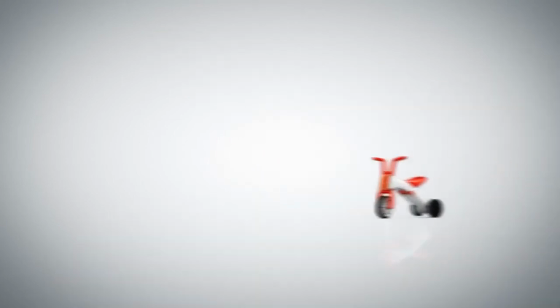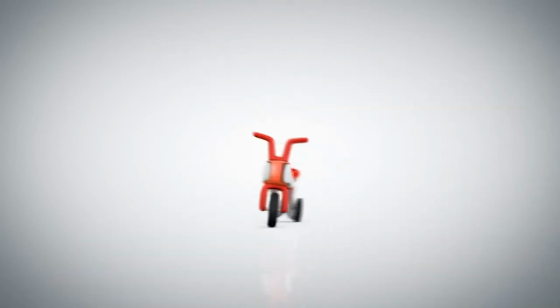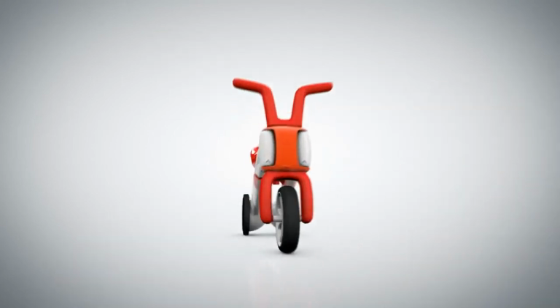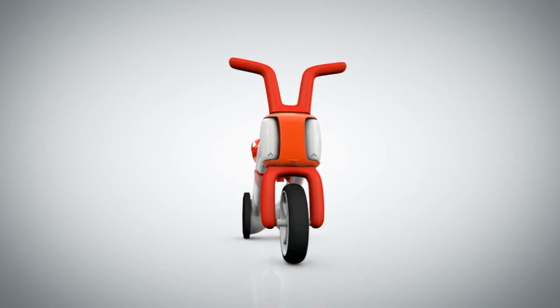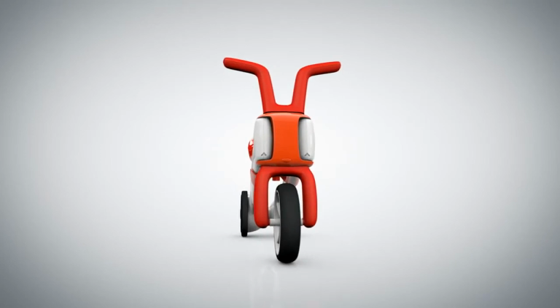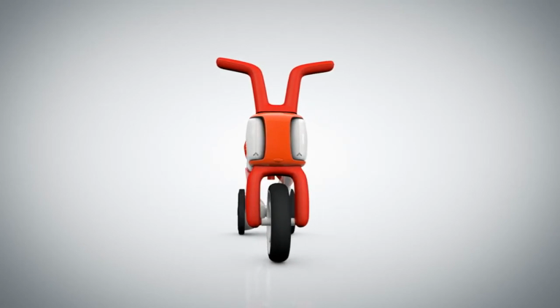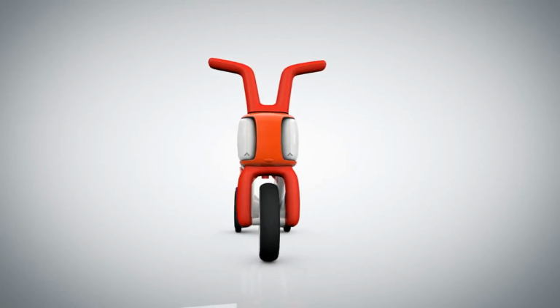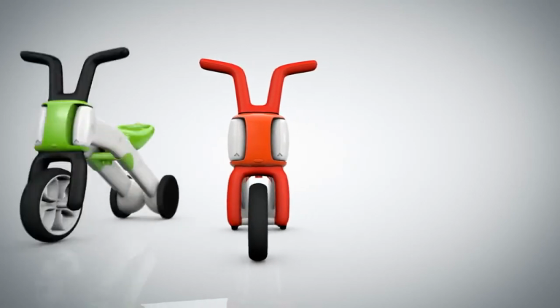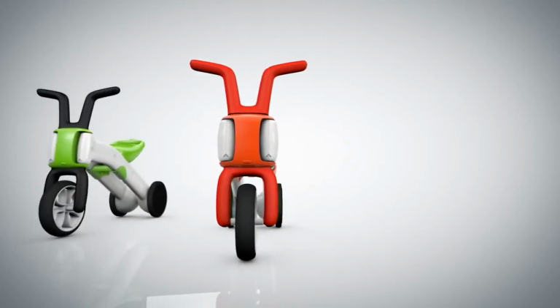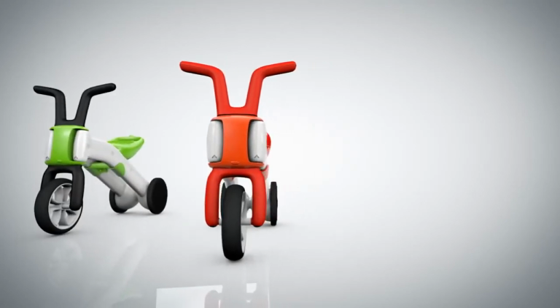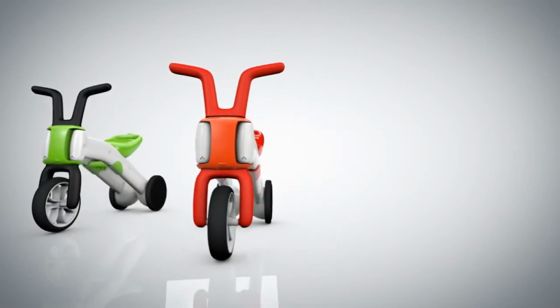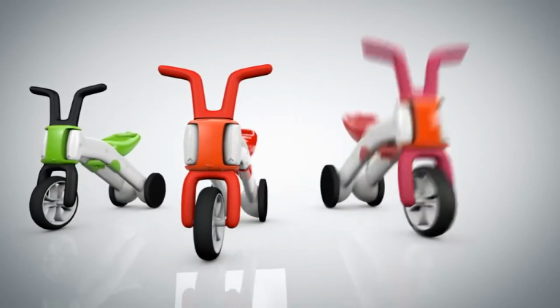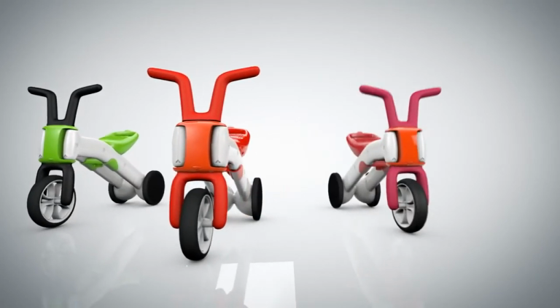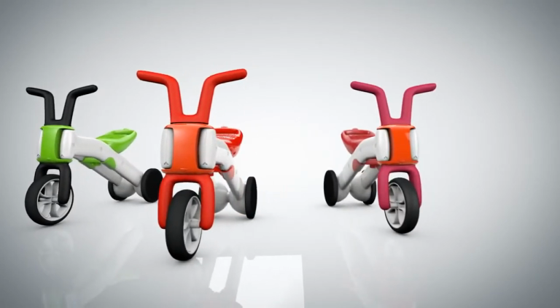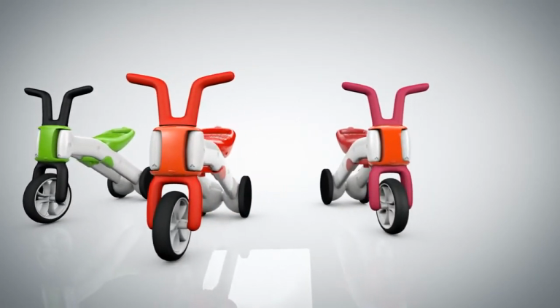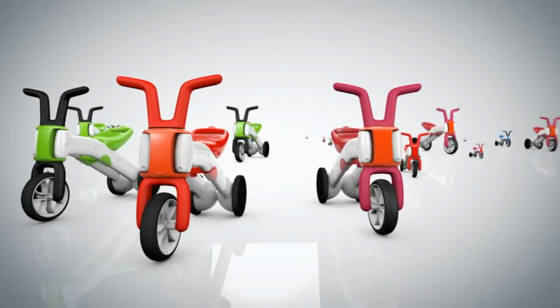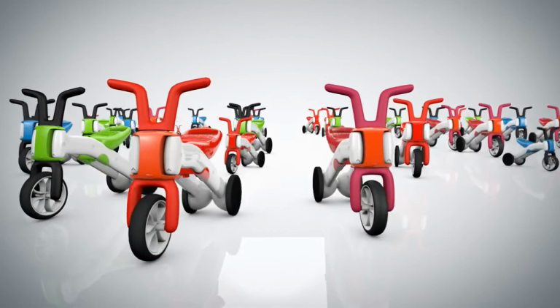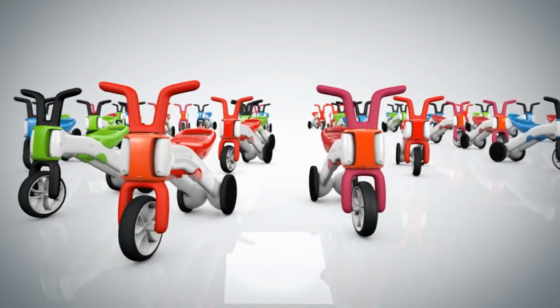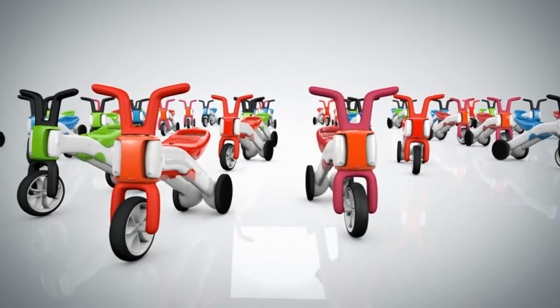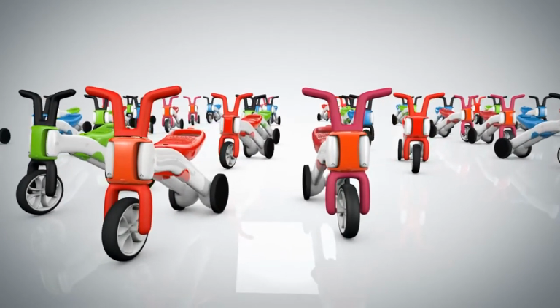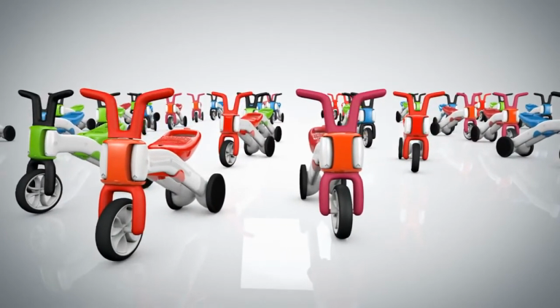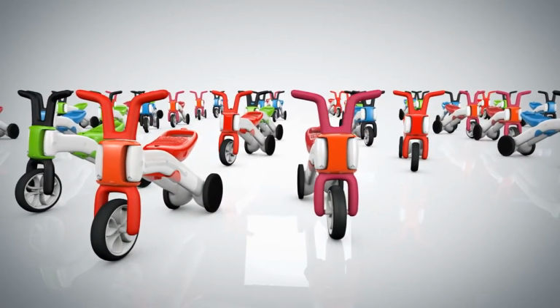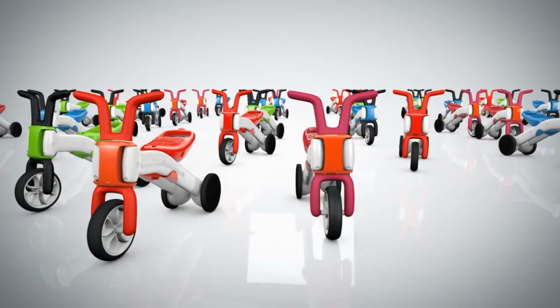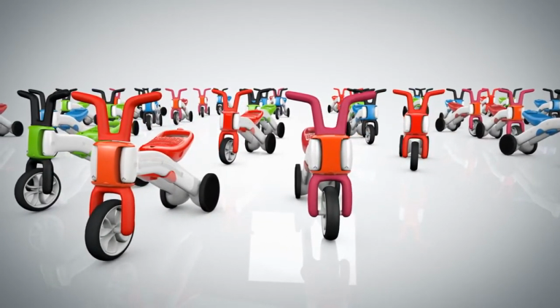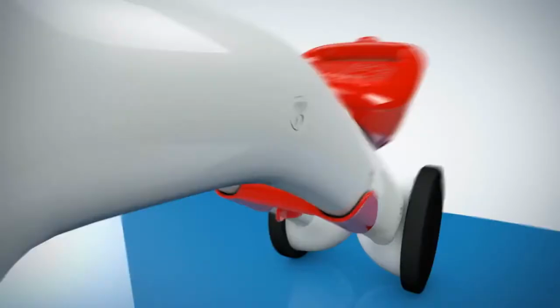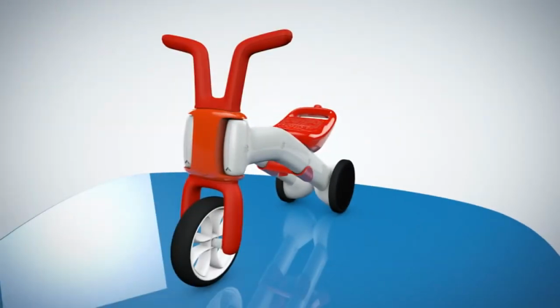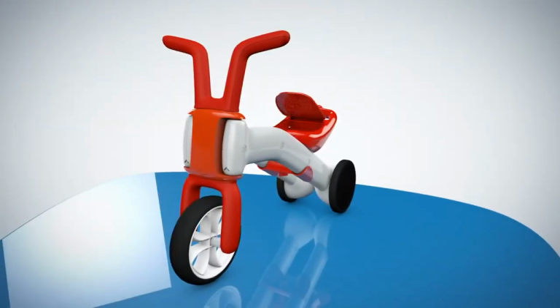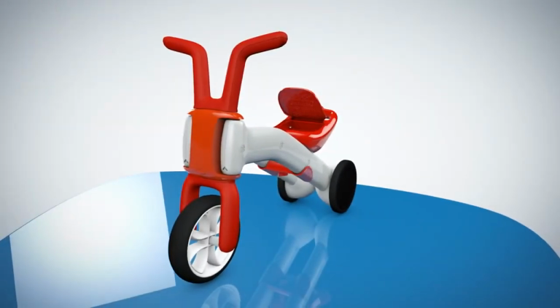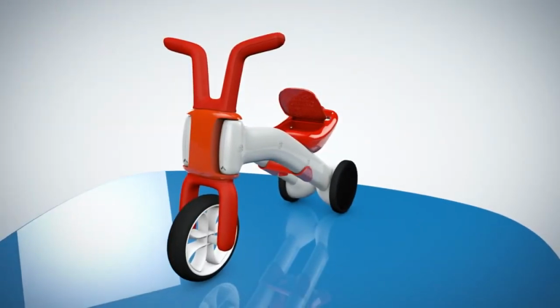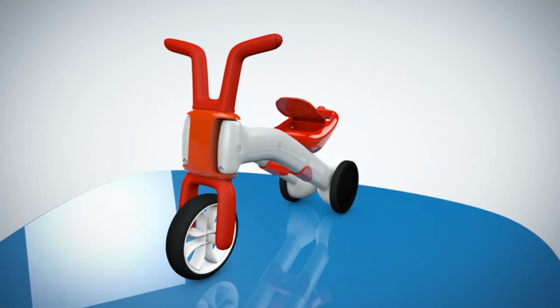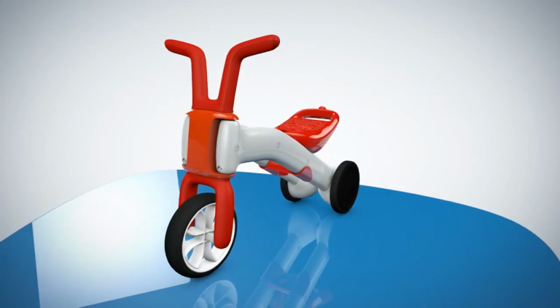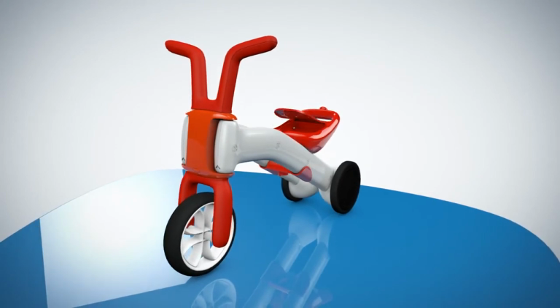There's a Bunzee for your twin brother, and the kid next door, and your little niece — well, you get the picture. Need some cookies for the long ride? Just put them in the Bunzee trunk.